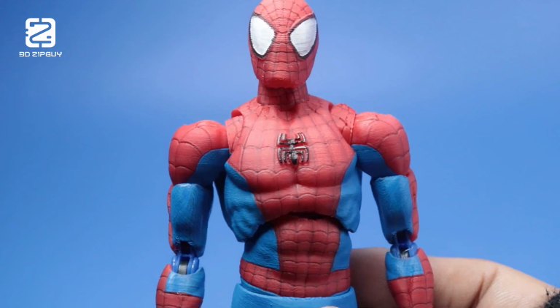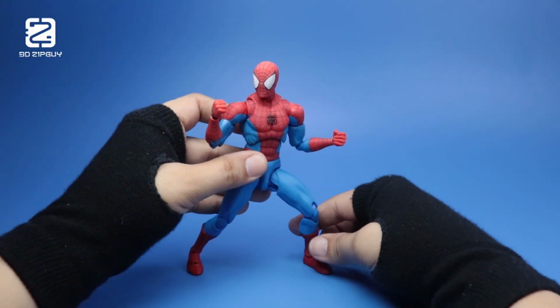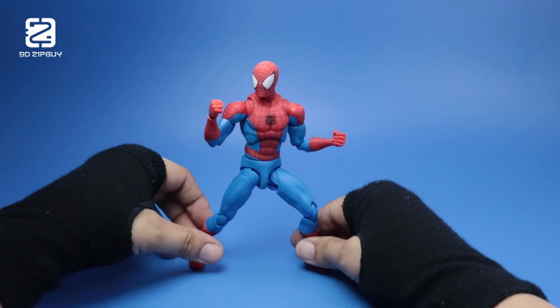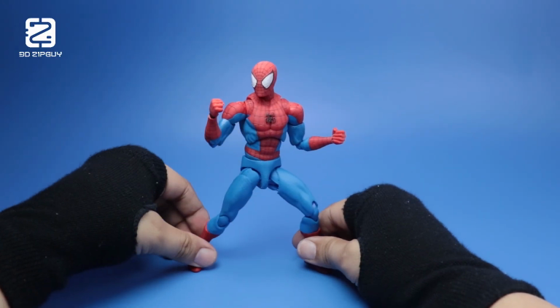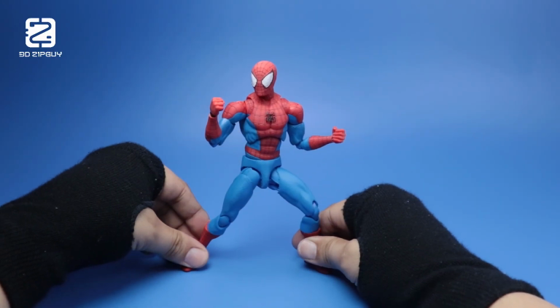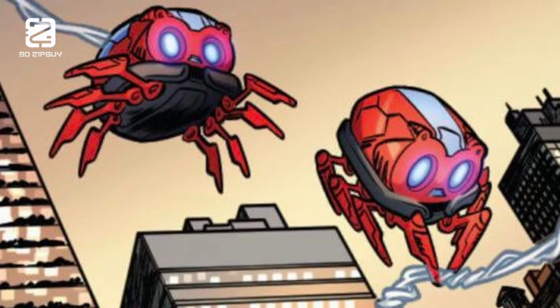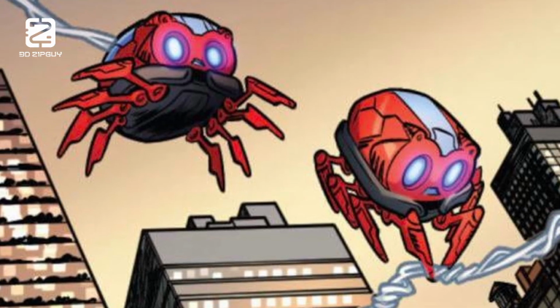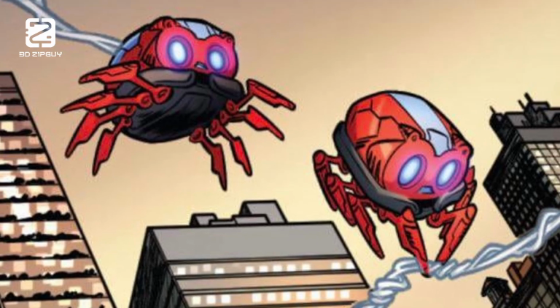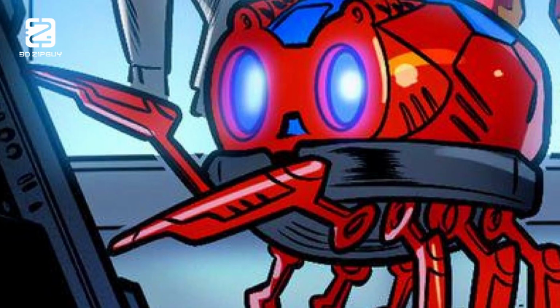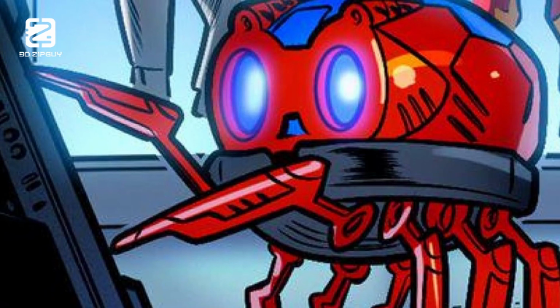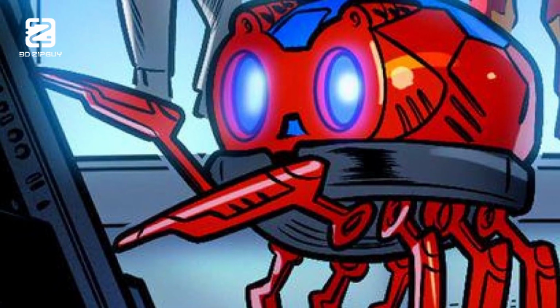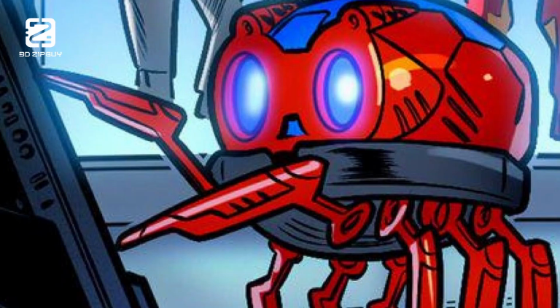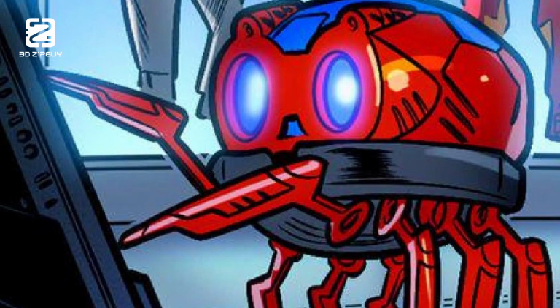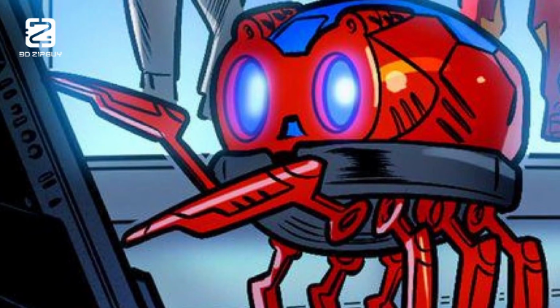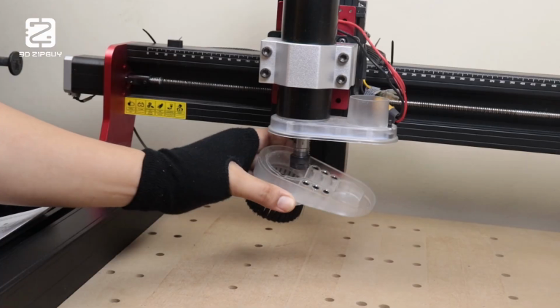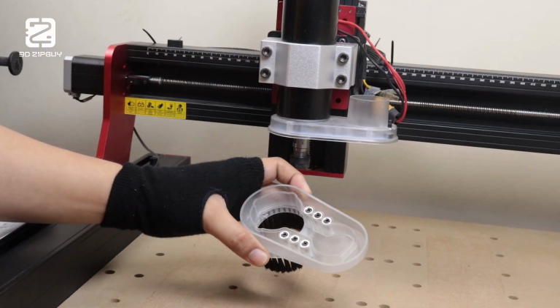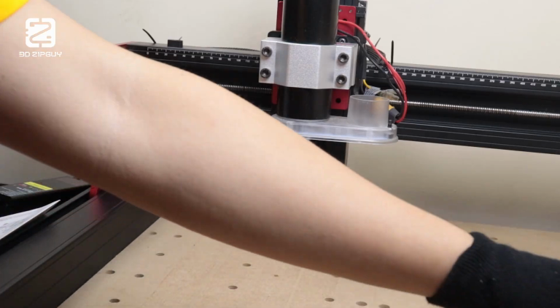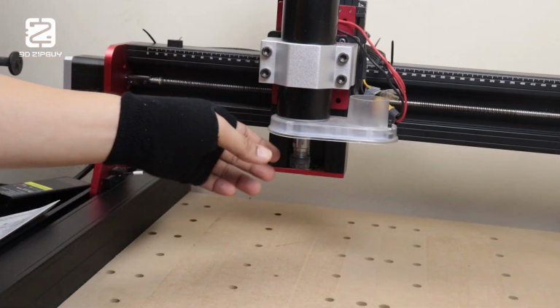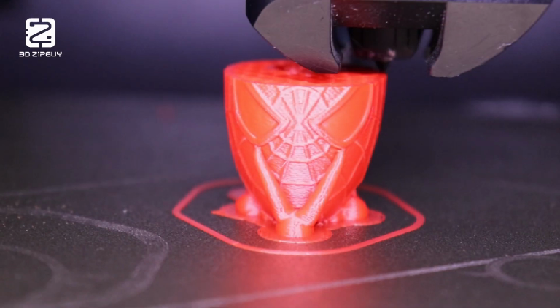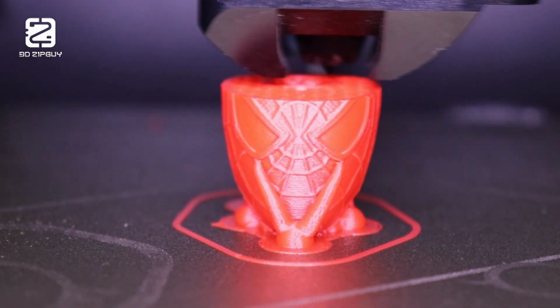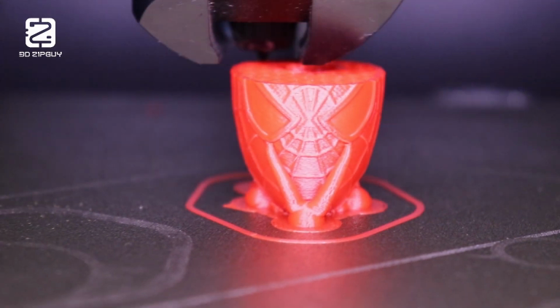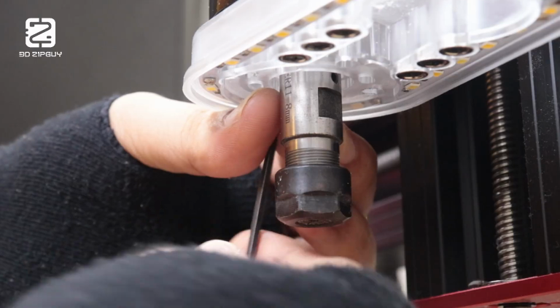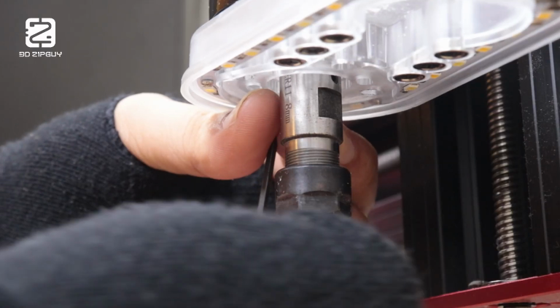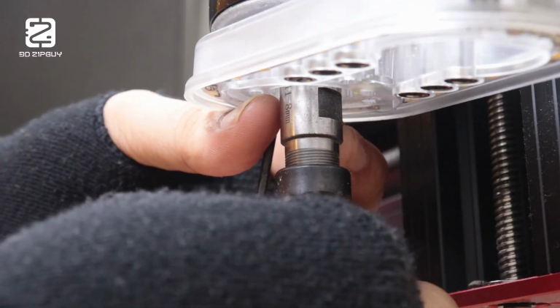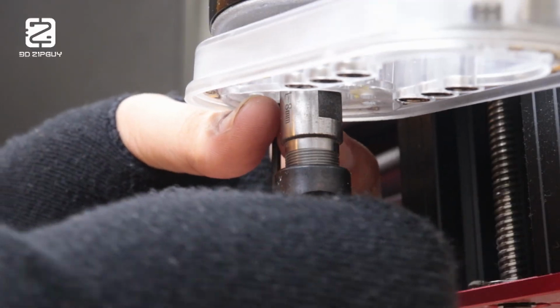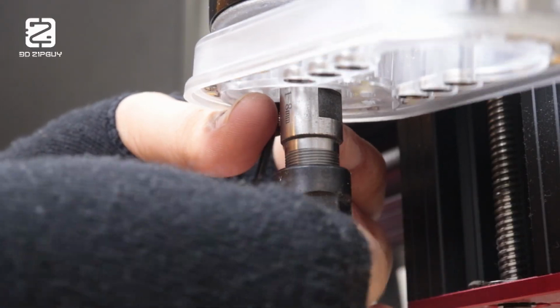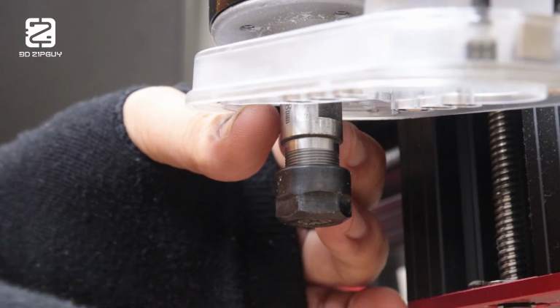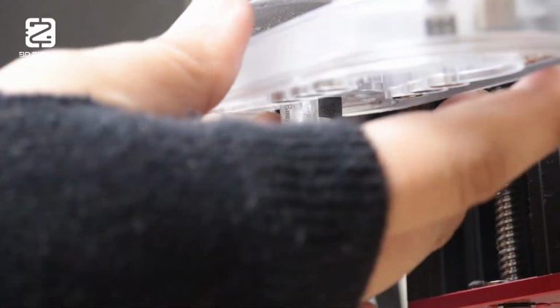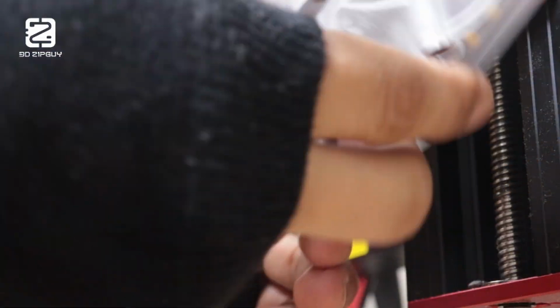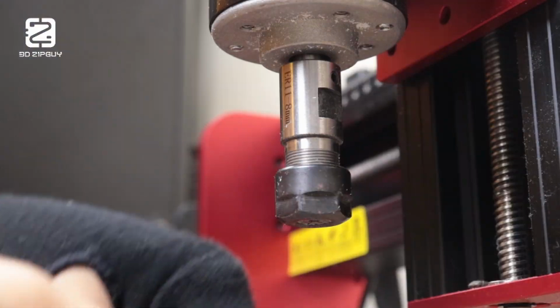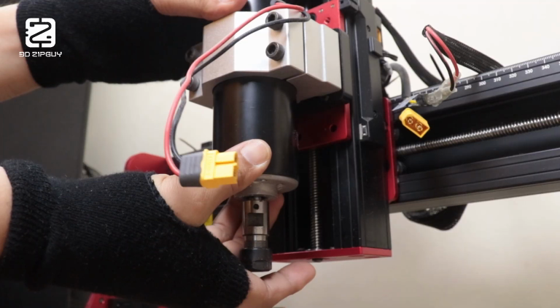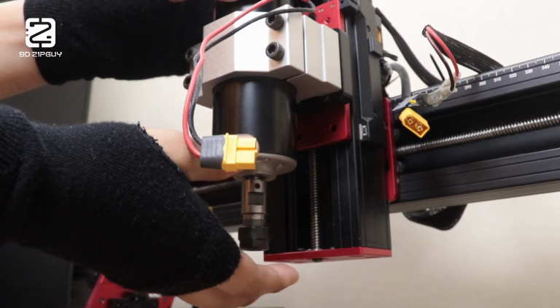I had this idea — what if I make spider bots, too? Yeah, they're actually a thing in the comics. My first thought was to 3D print them, but then I figured, why not use the TTC450 Pro to make them instead?